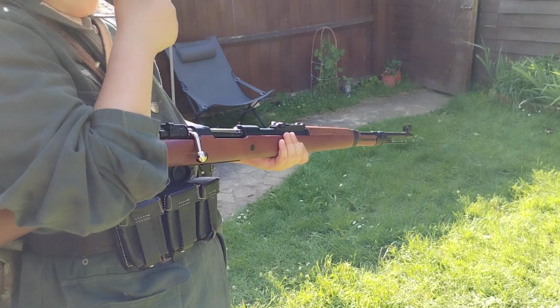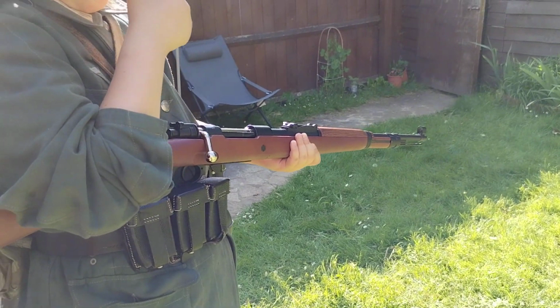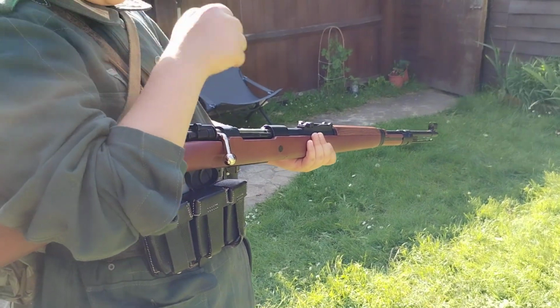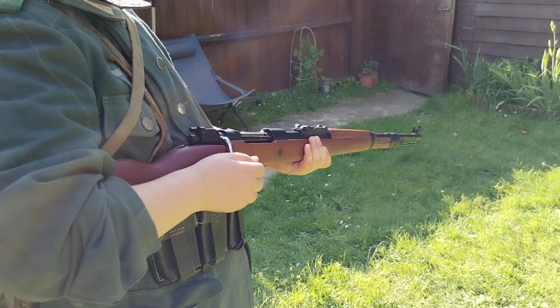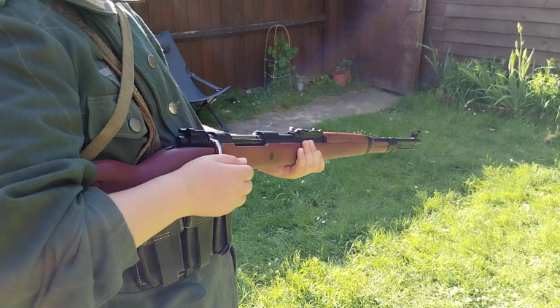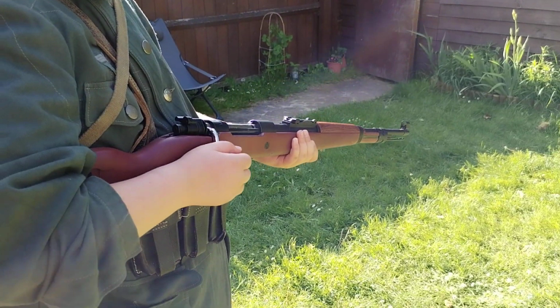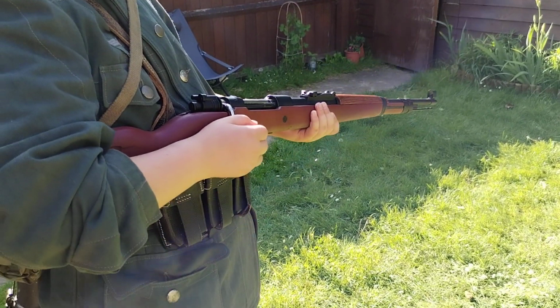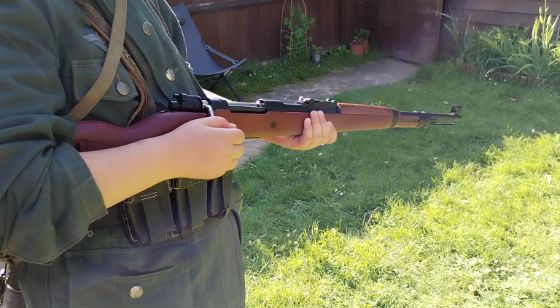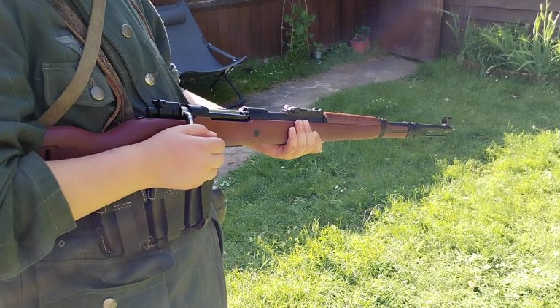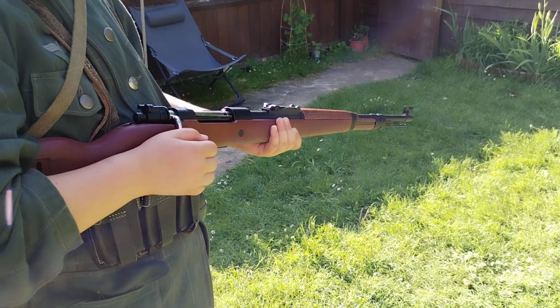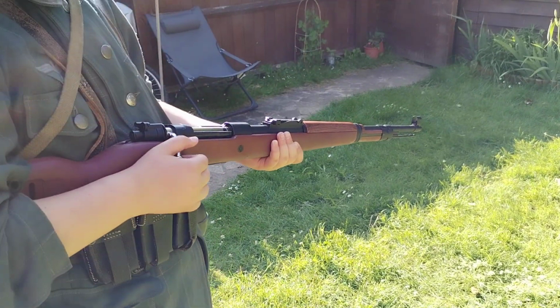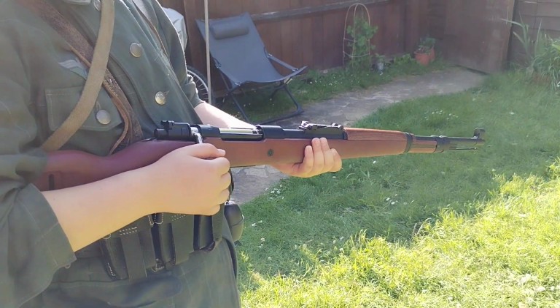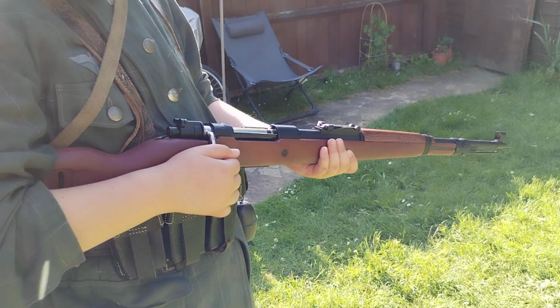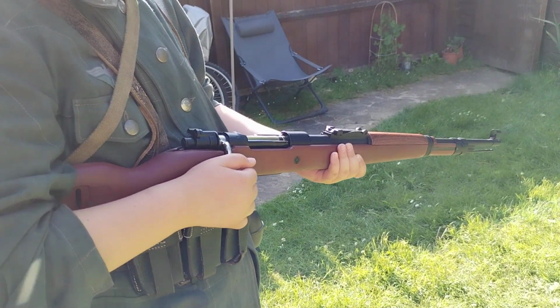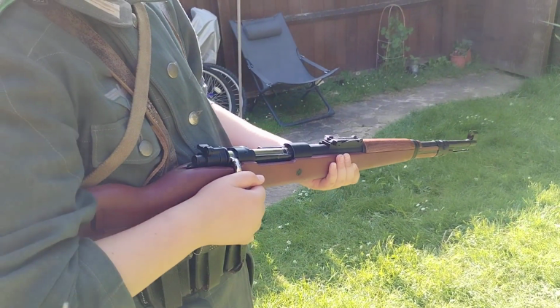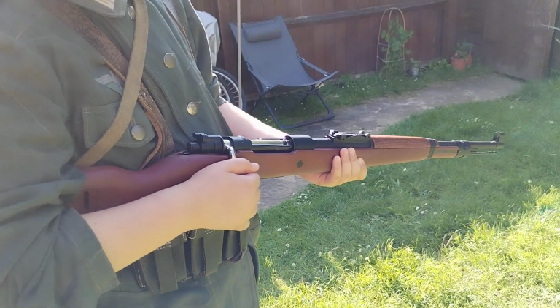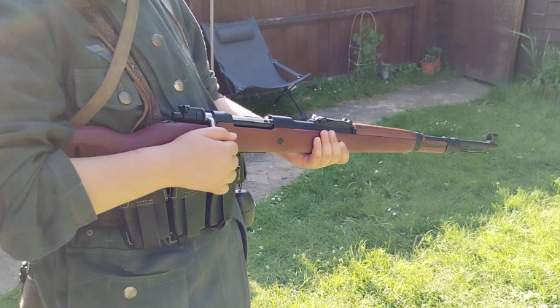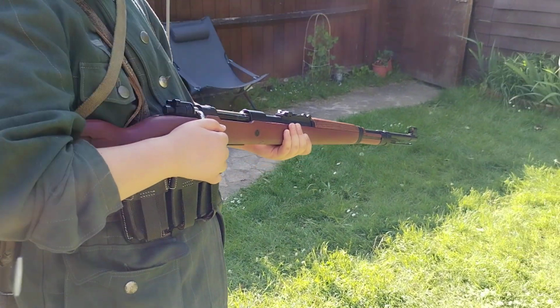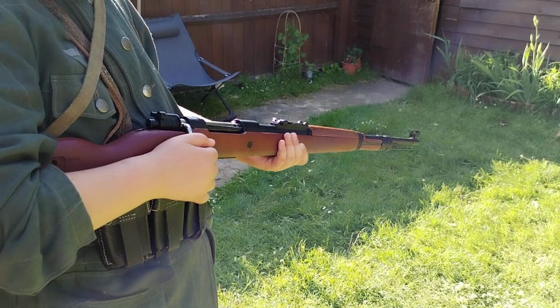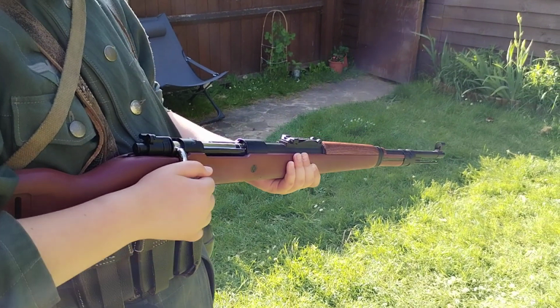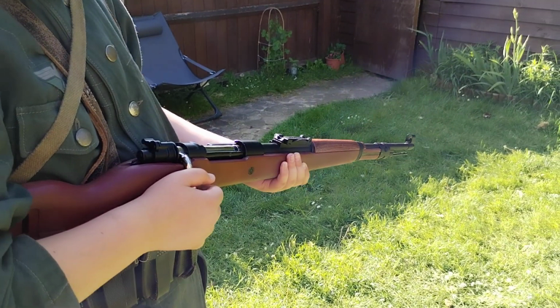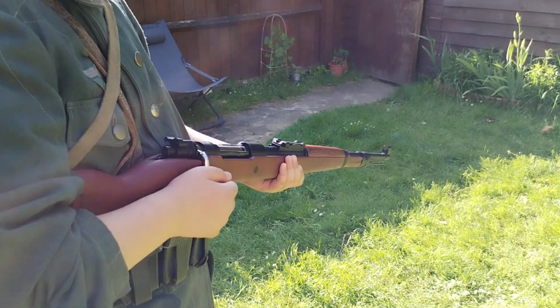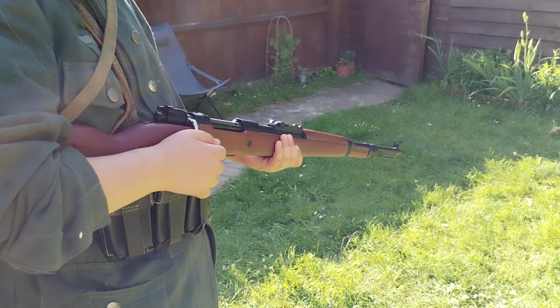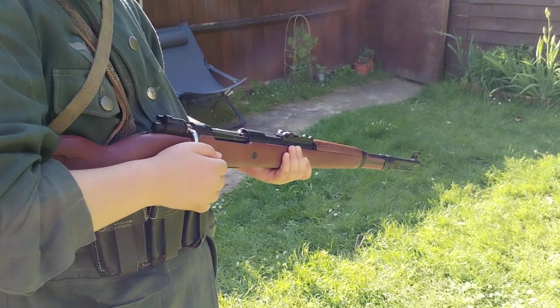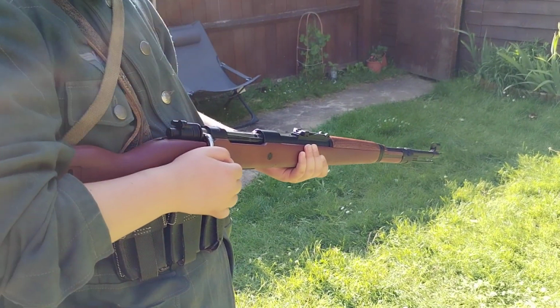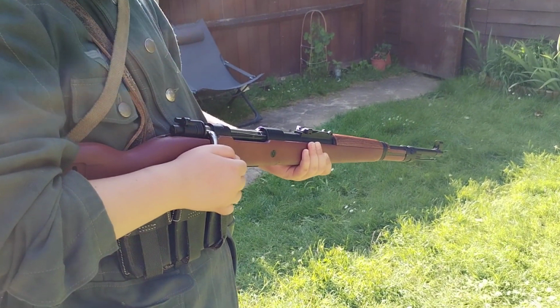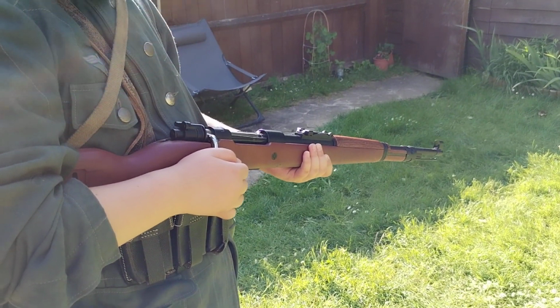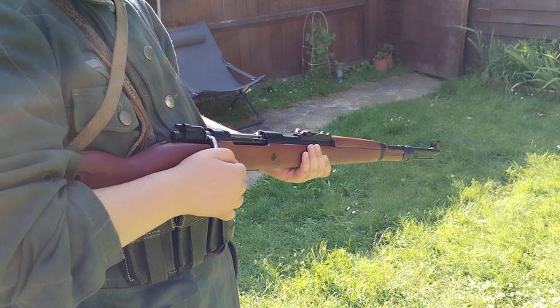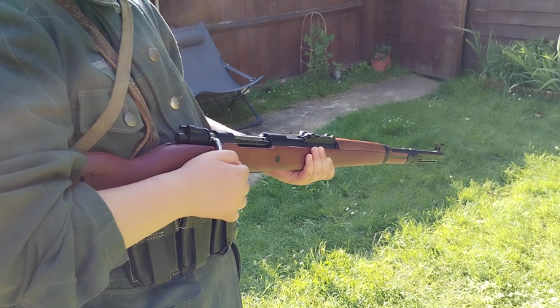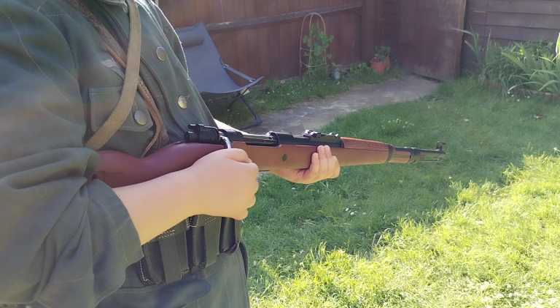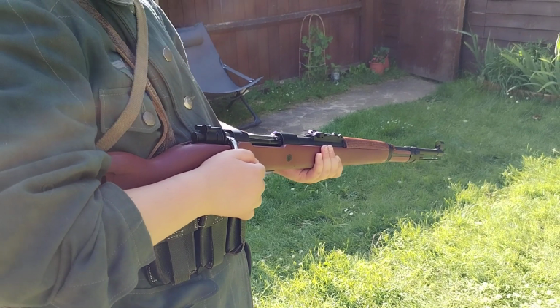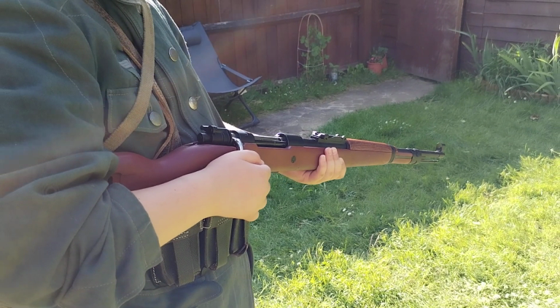Yeah, Alex is struggling with this bolt big time. It cycles just like the original does, and it is a bit stiff, because obviously all the power from the rifle is in the spring and the bolt. So, Alex has struggled.